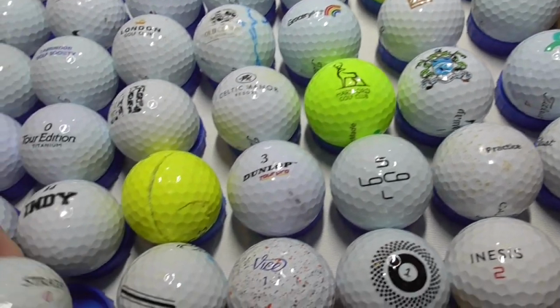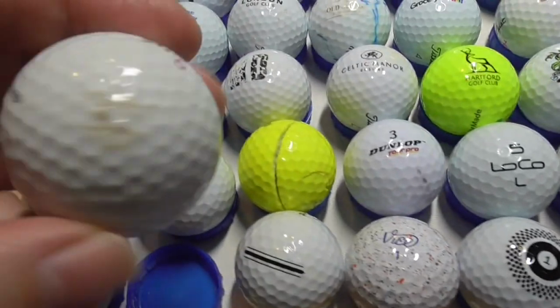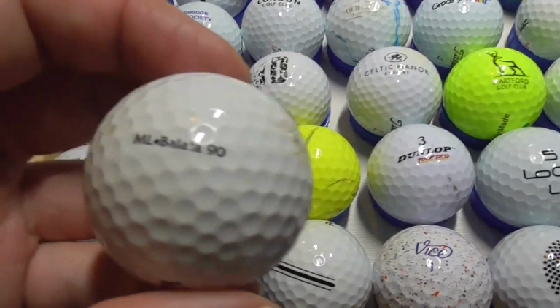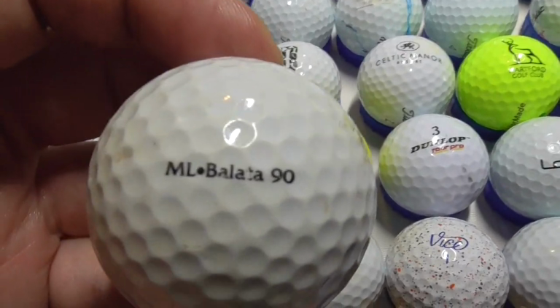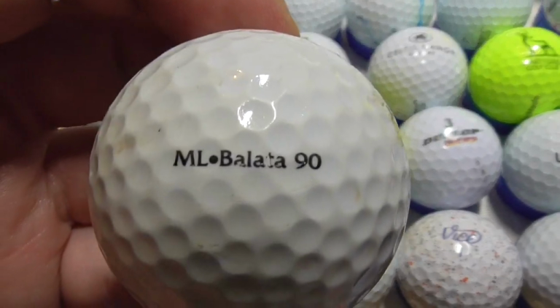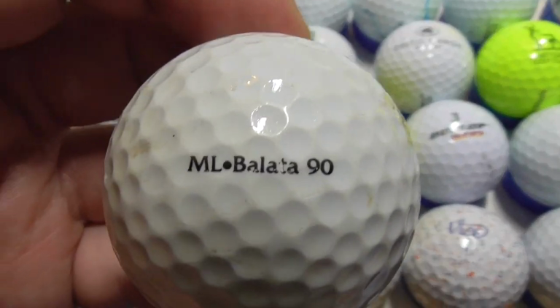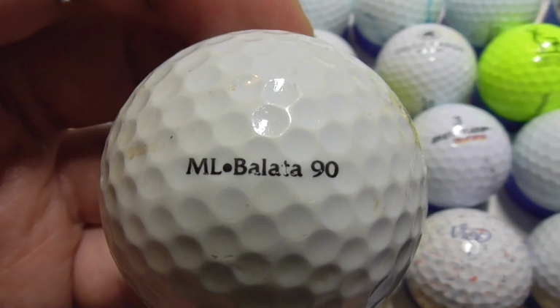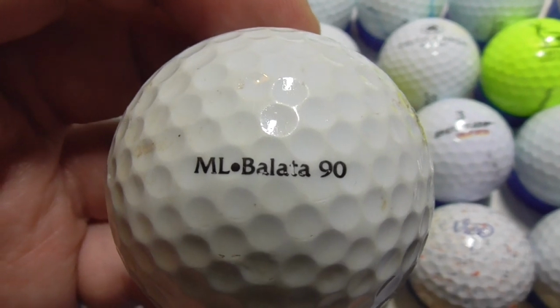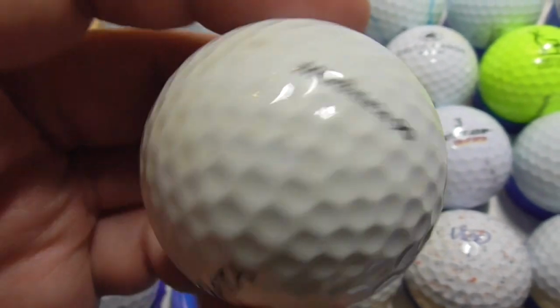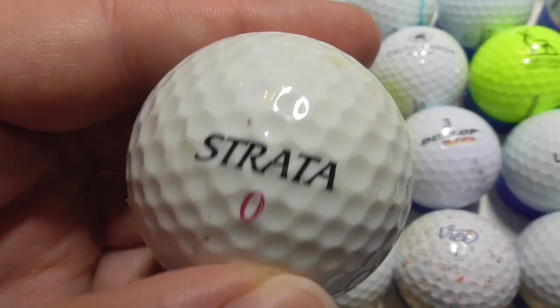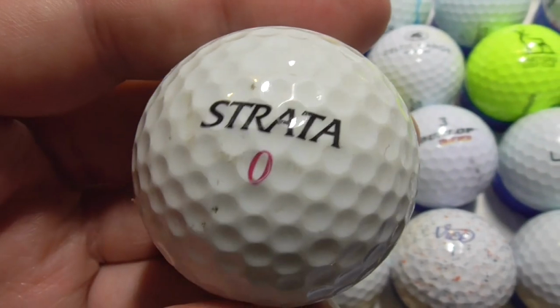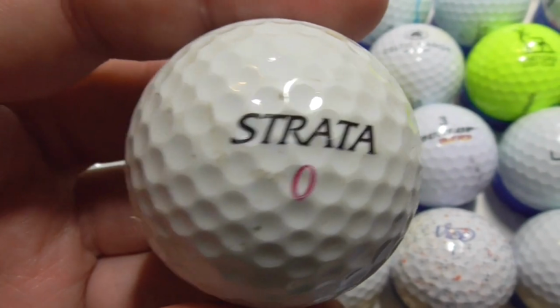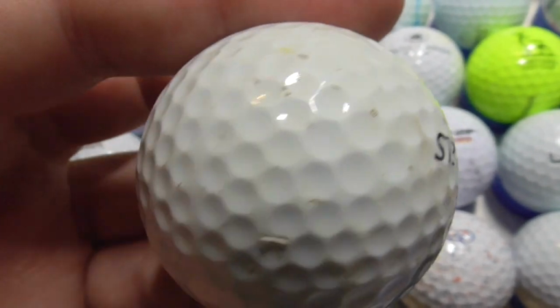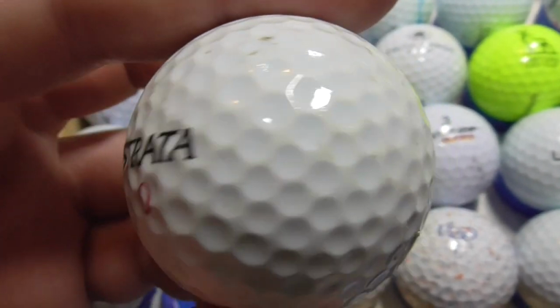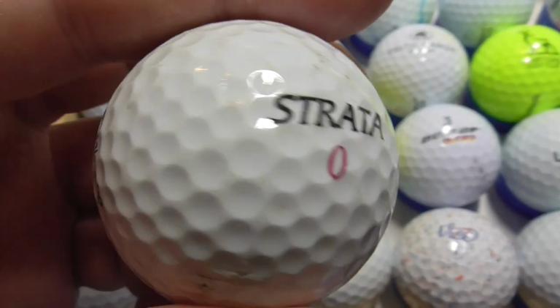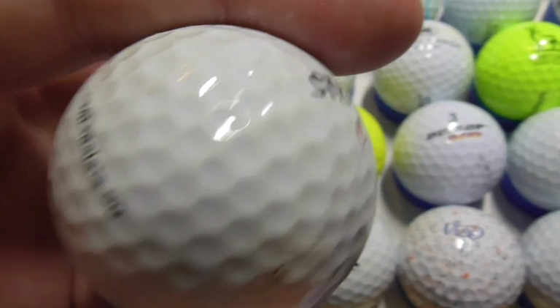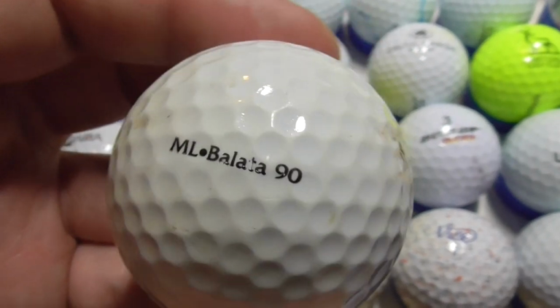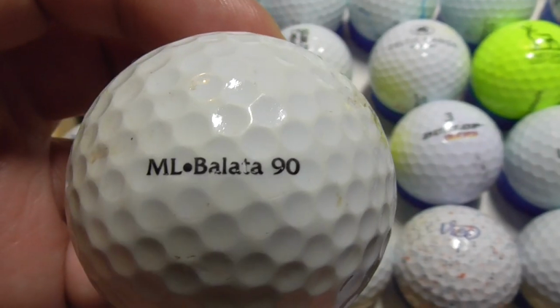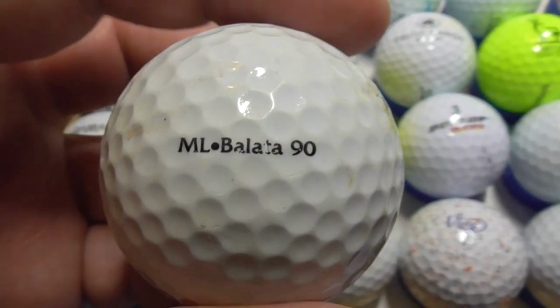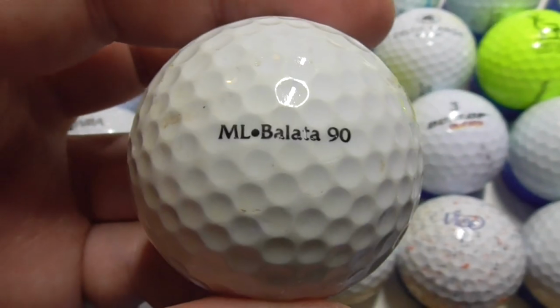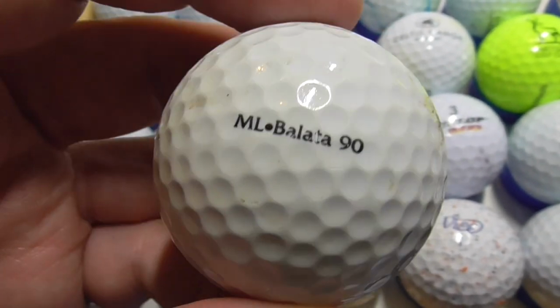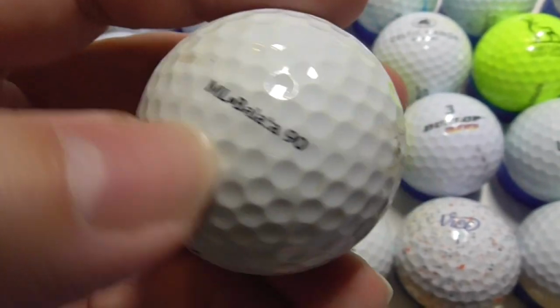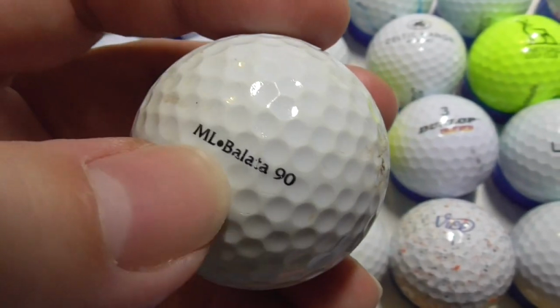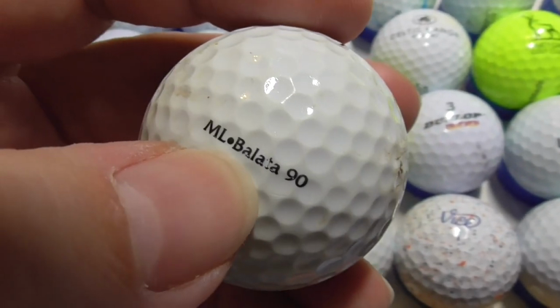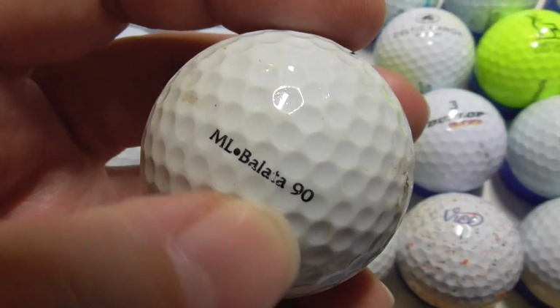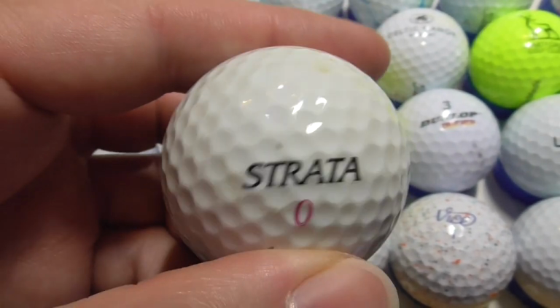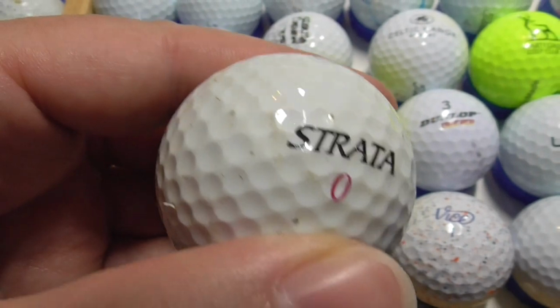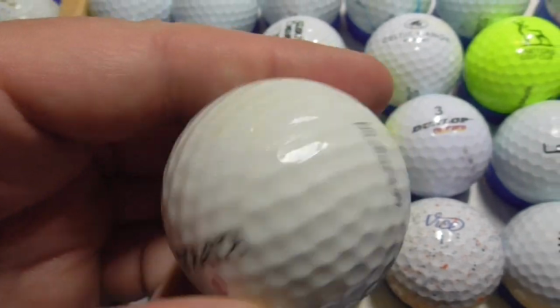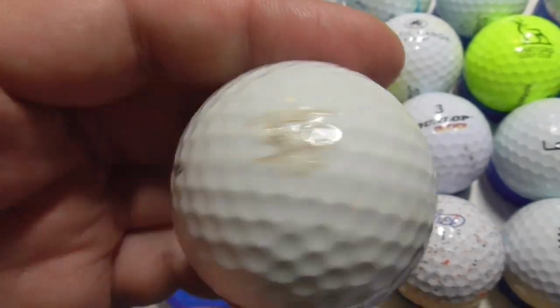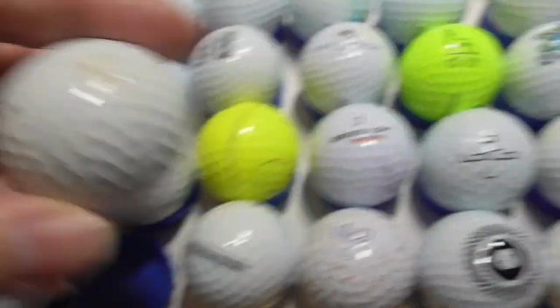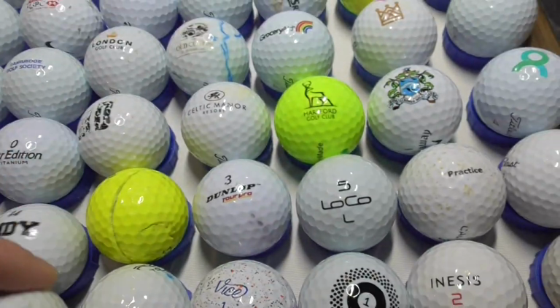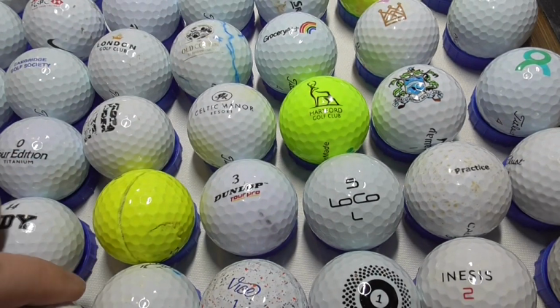Next, I wanted to show you this — Balata. Balata is a soft kind of cover, and Titleists used to do that a lot in the late 80s. It's very rare to find any golf ball that says Balata on it, so someone's pulled that out of the bag from somewhere.